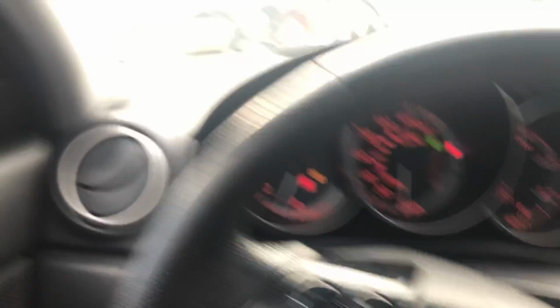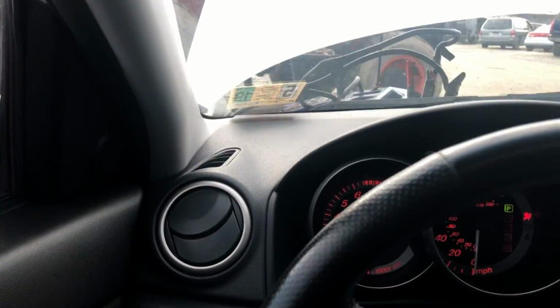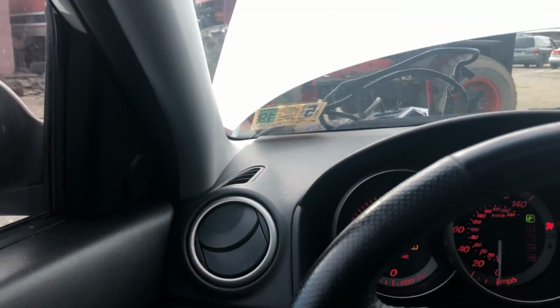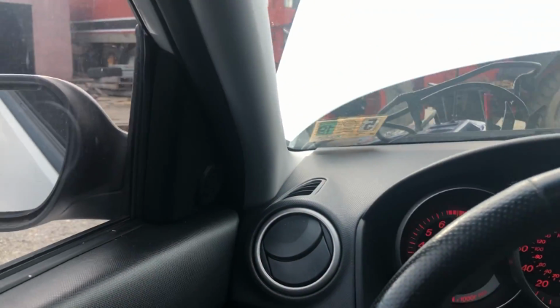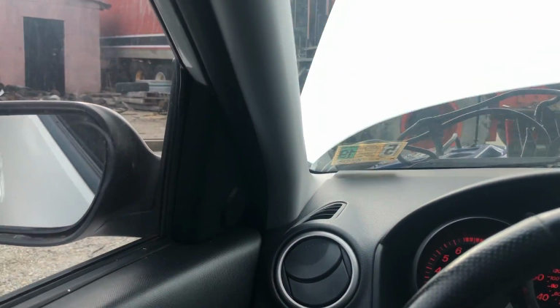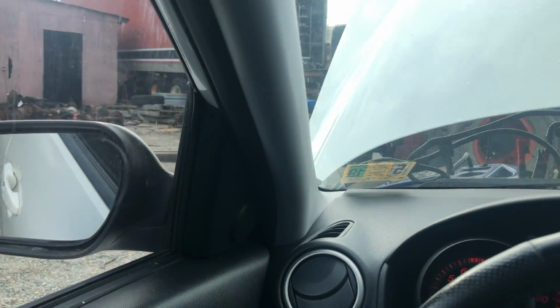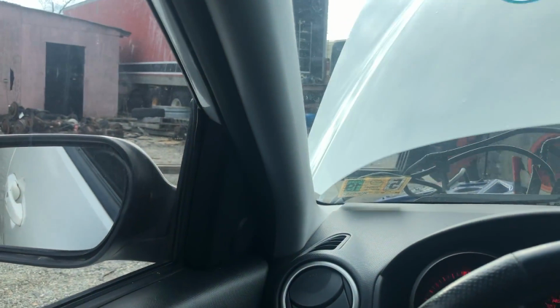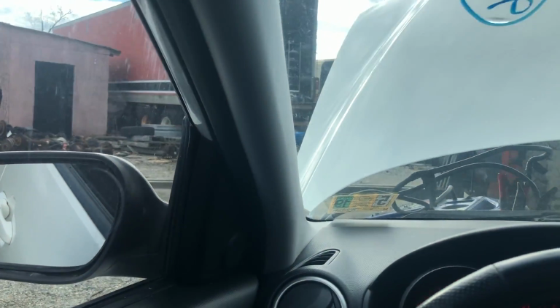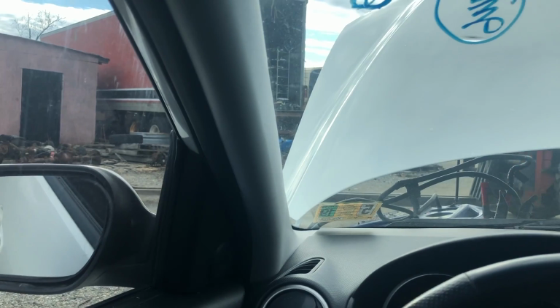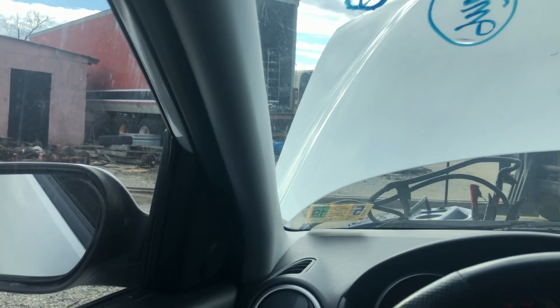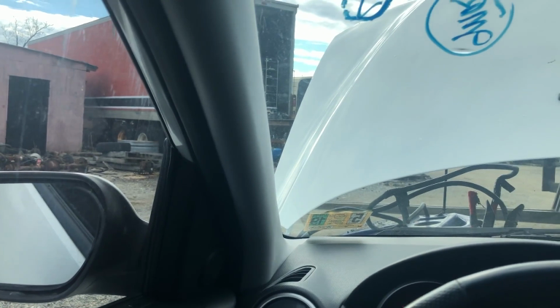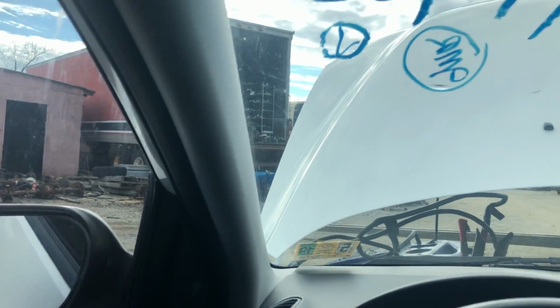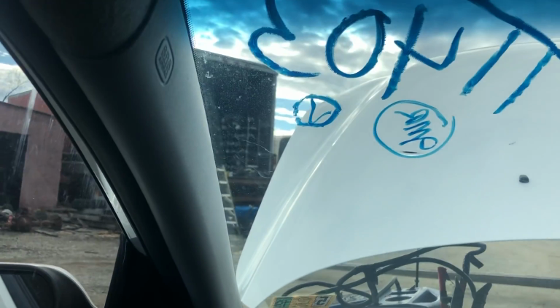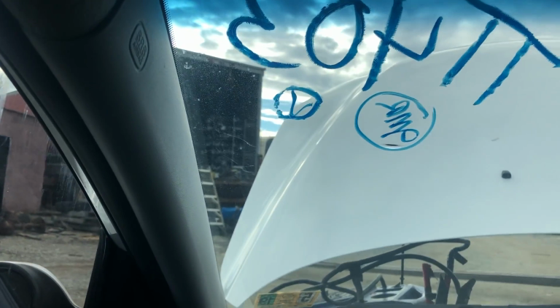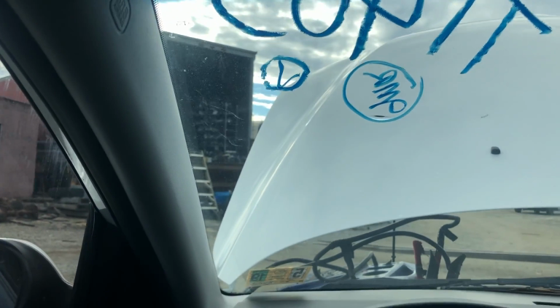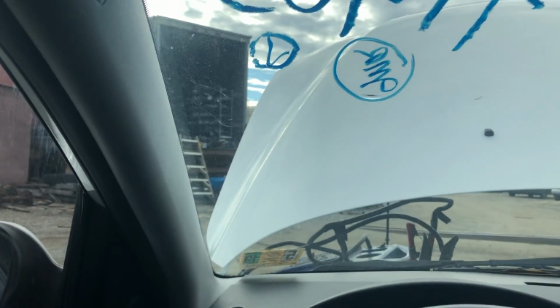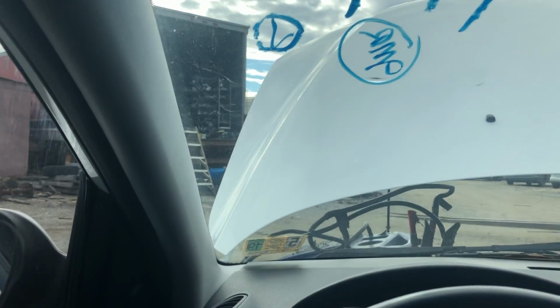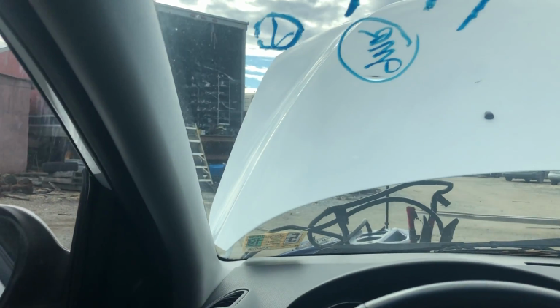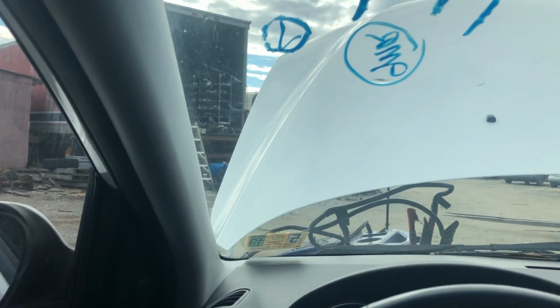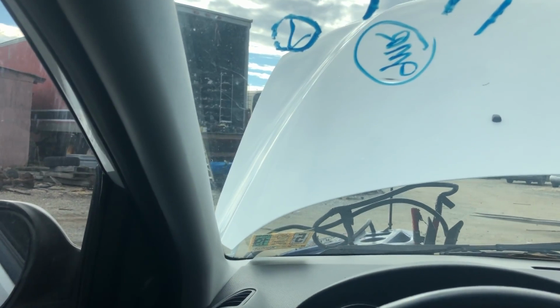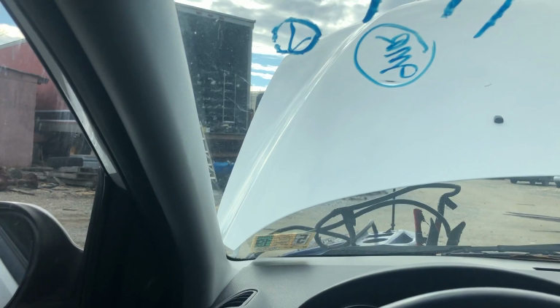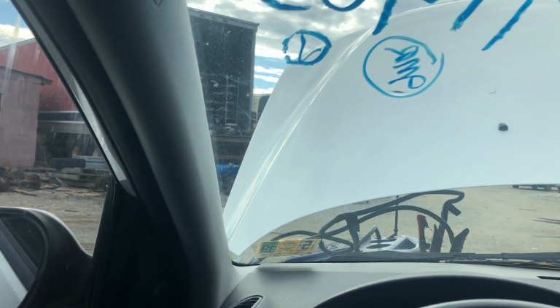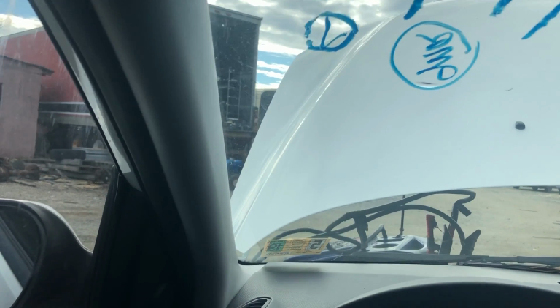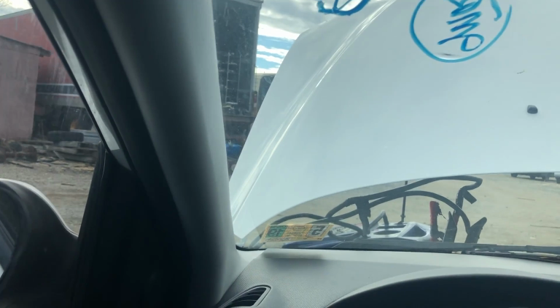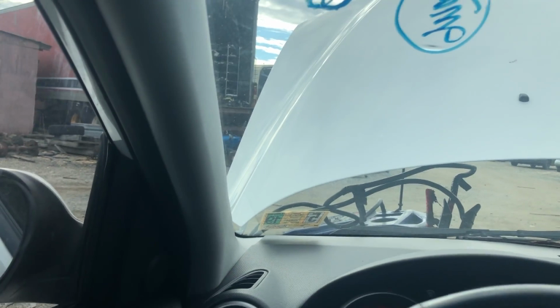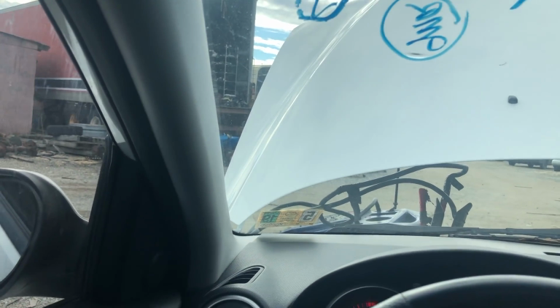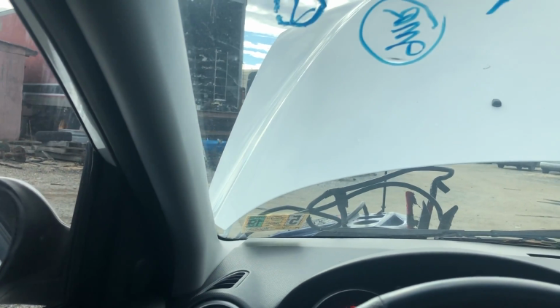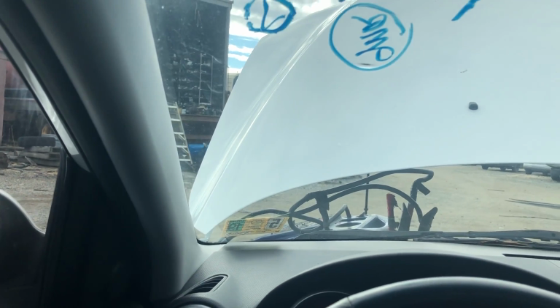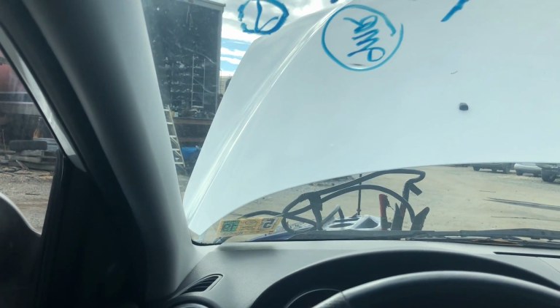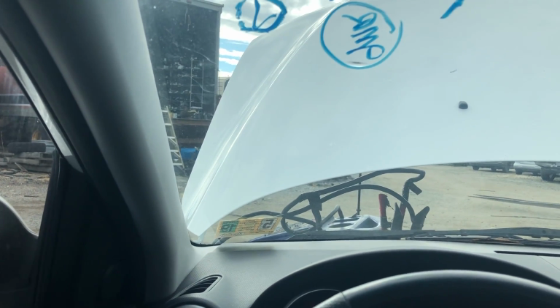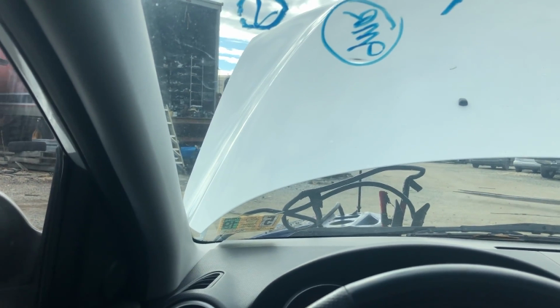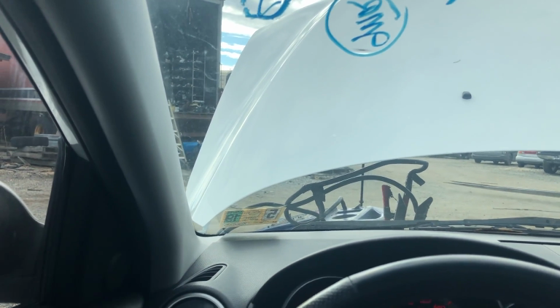So that's about it for what I can test on this one. That's stock number TT403, a 2008 Mazda 3 with 126,000 miles, for Toytopia Auto Service and Salvage.